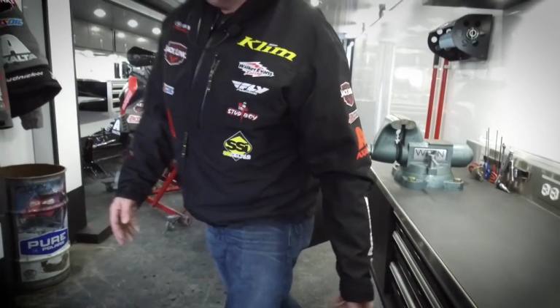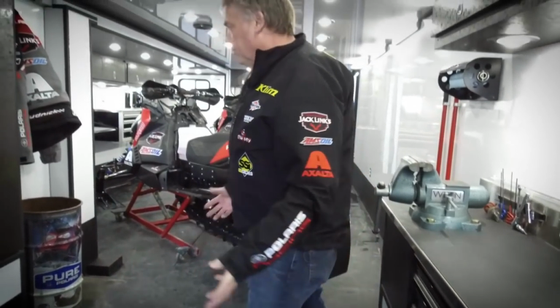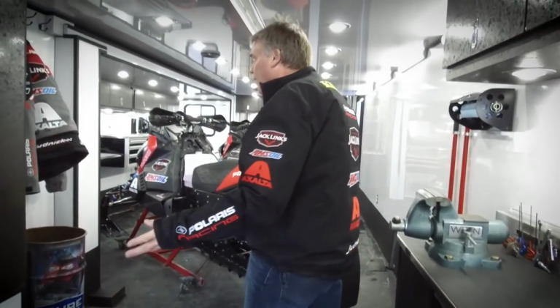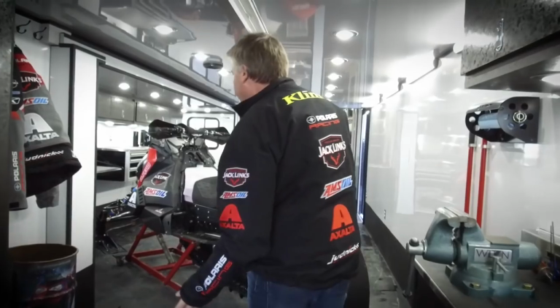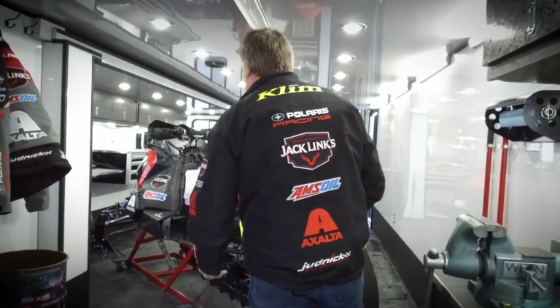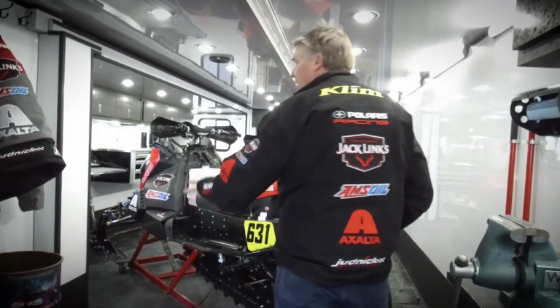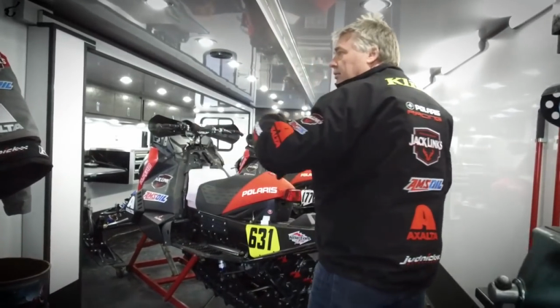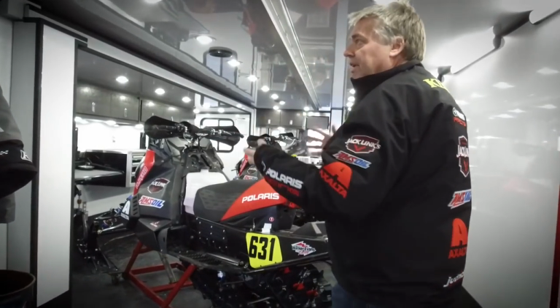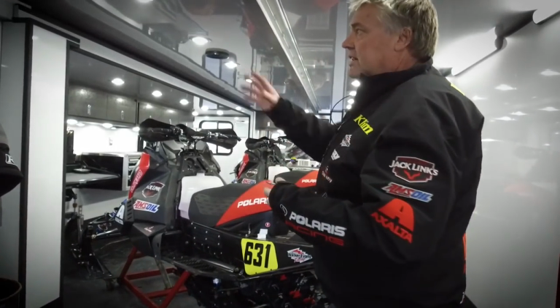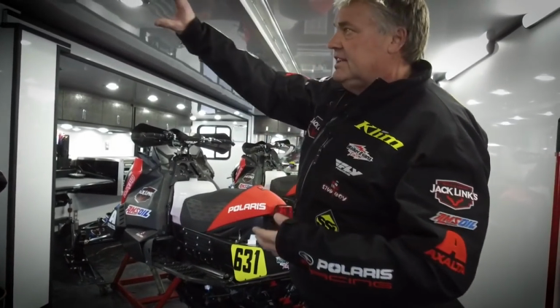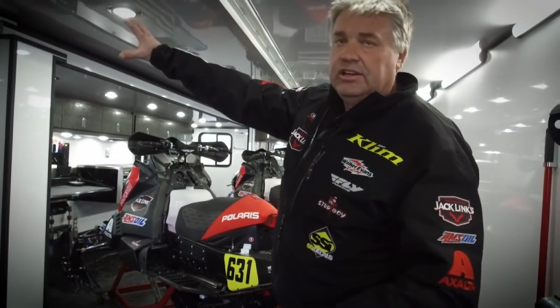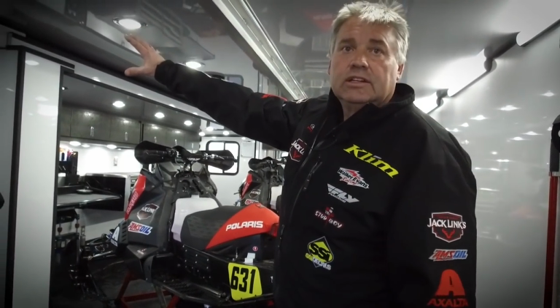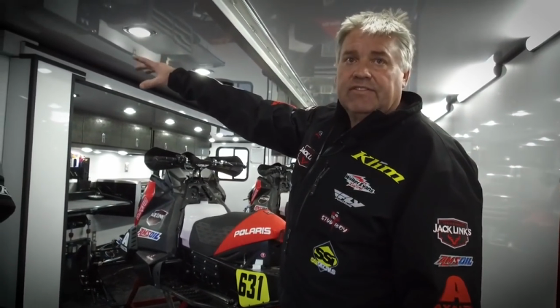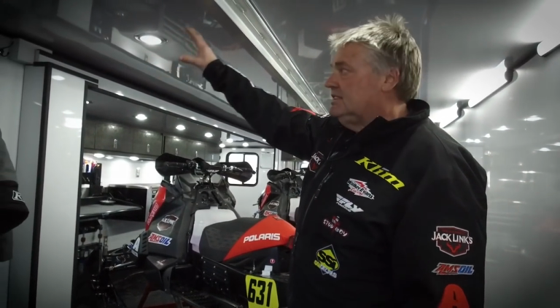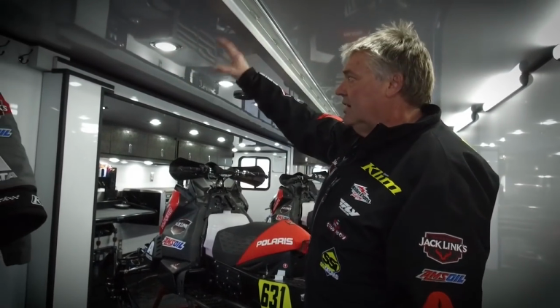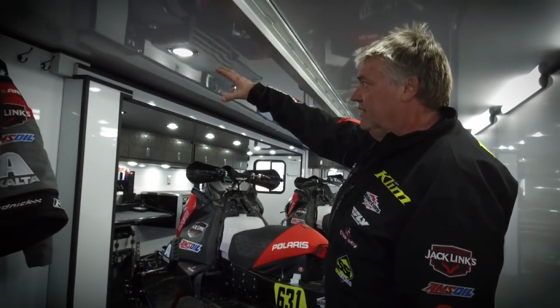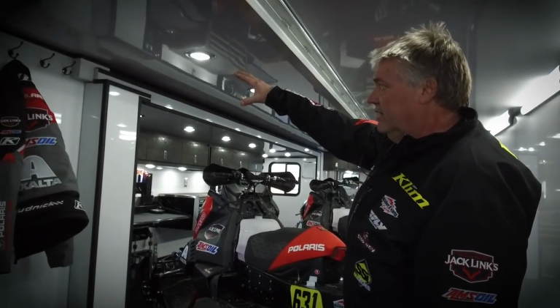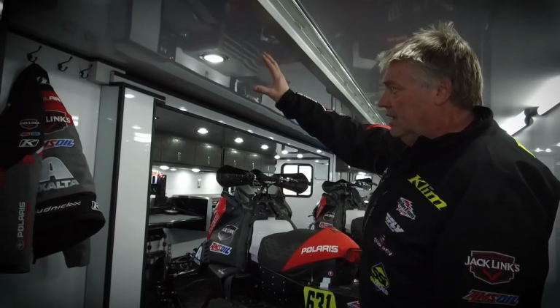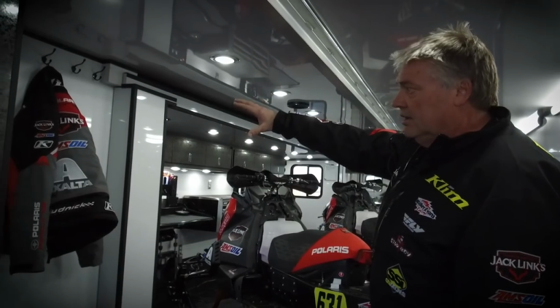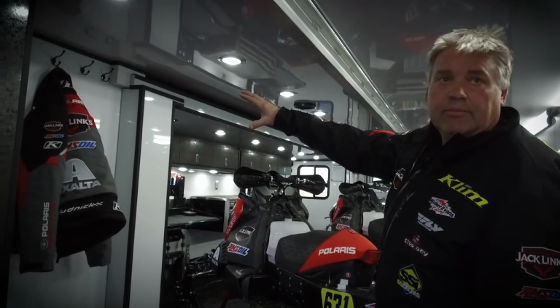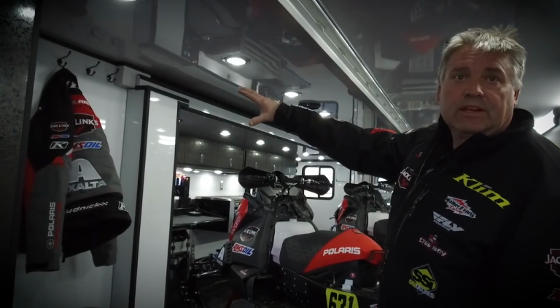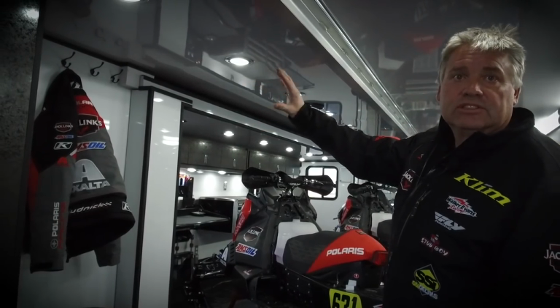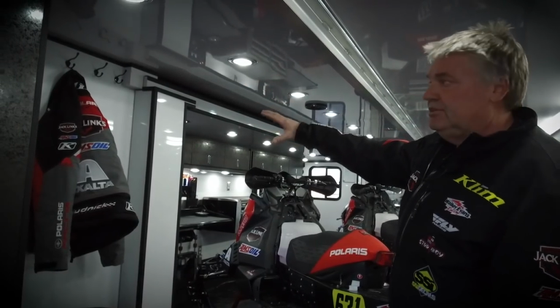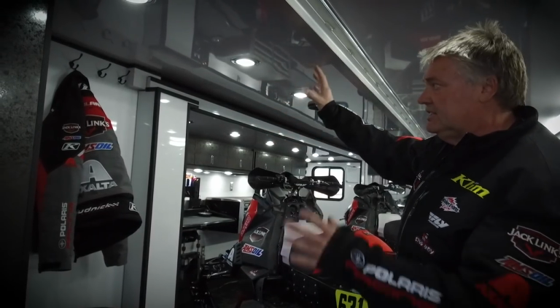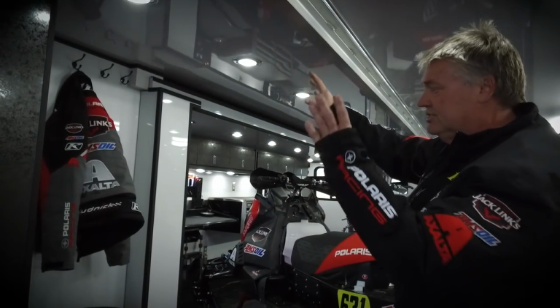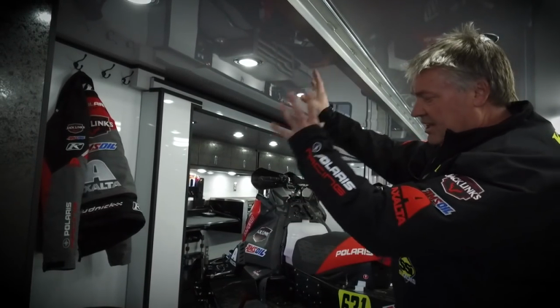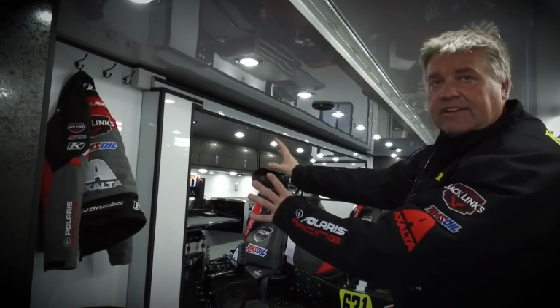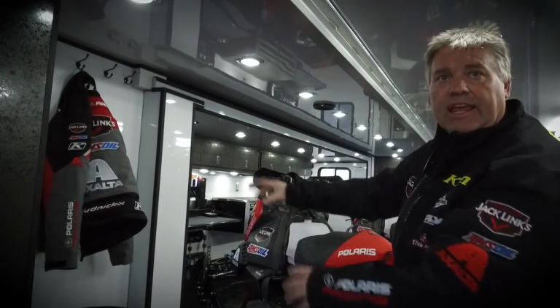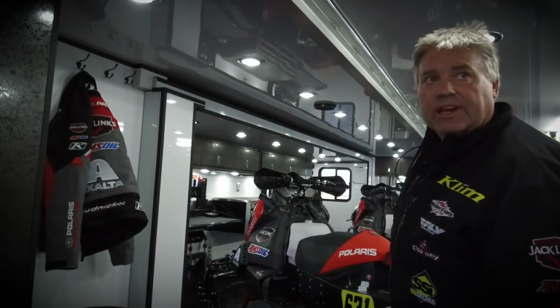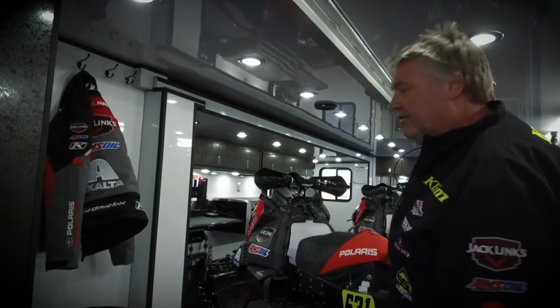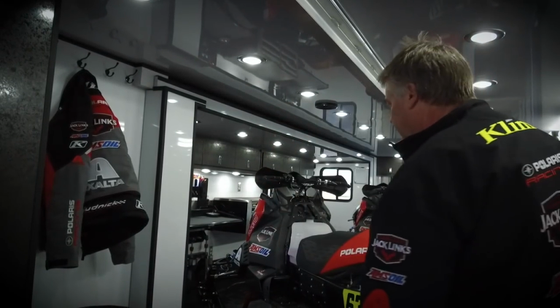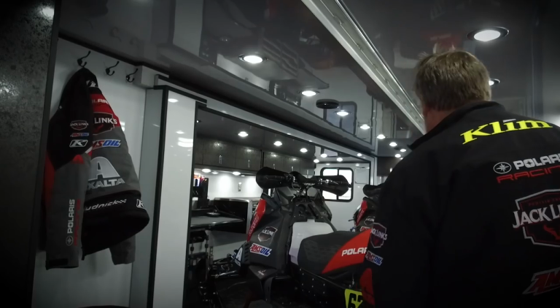As we move forward, when we're racing the guys have all their tech vests, all of their Climb pit coats, Climb jackets, jerseys — all that stuff kind of hangs right here for the racers.